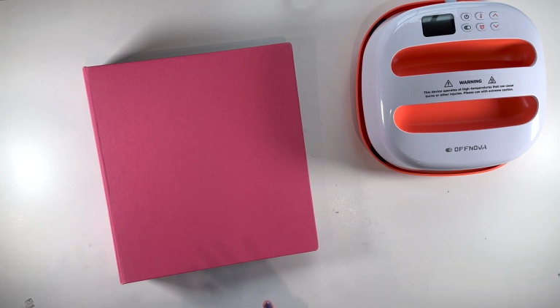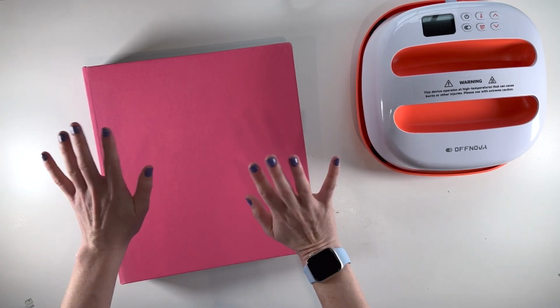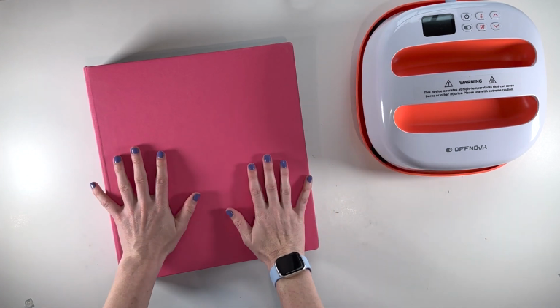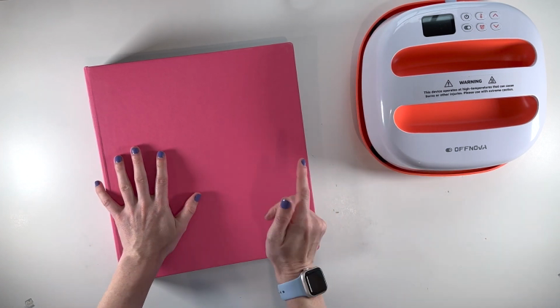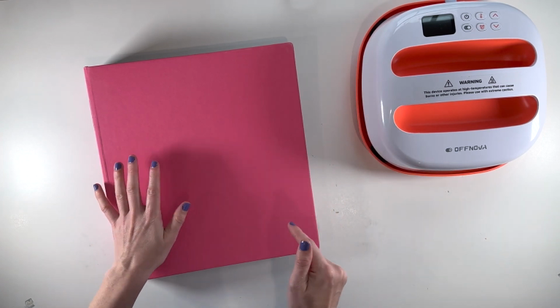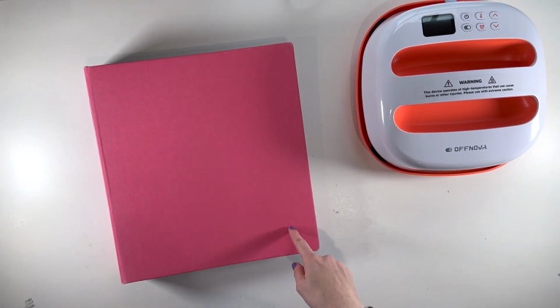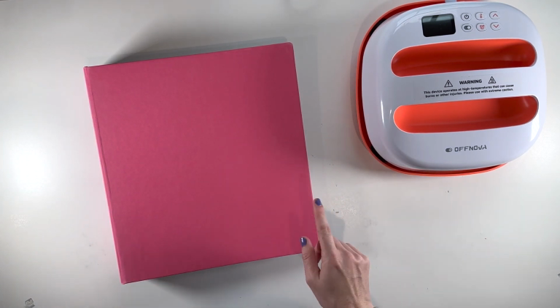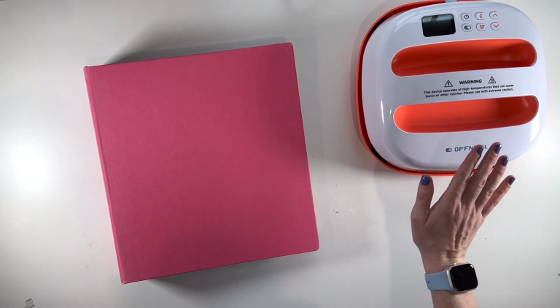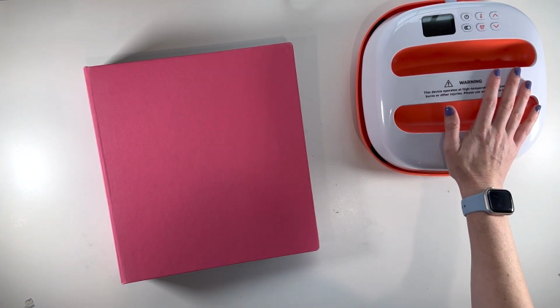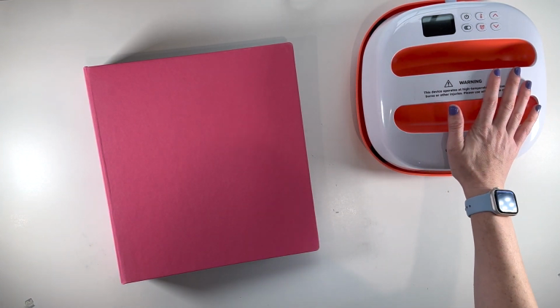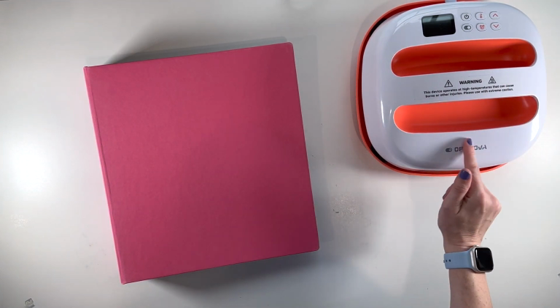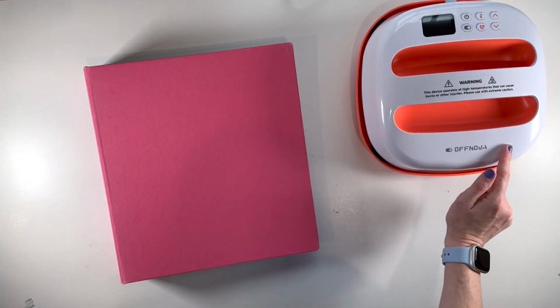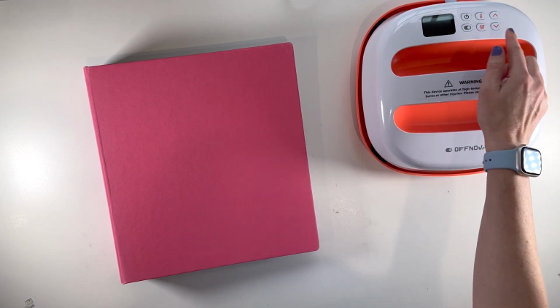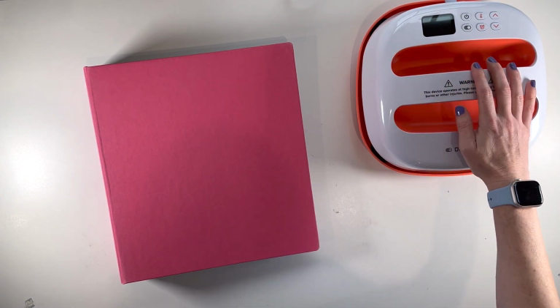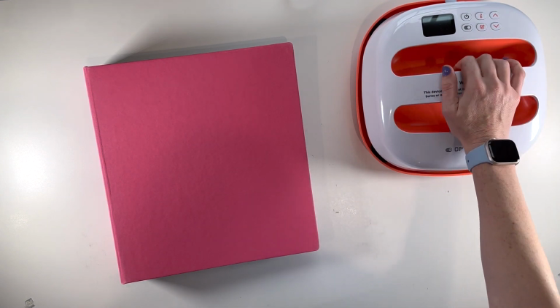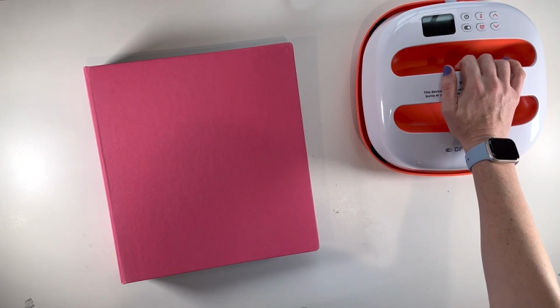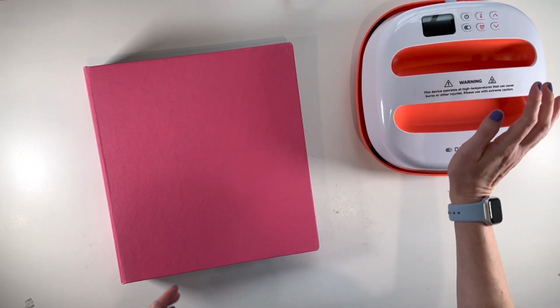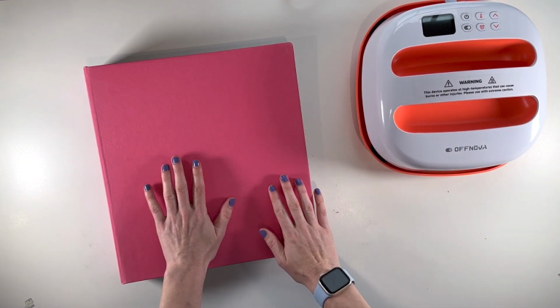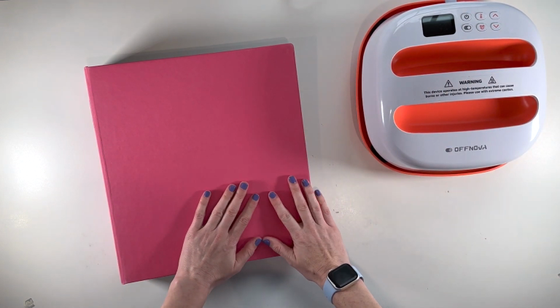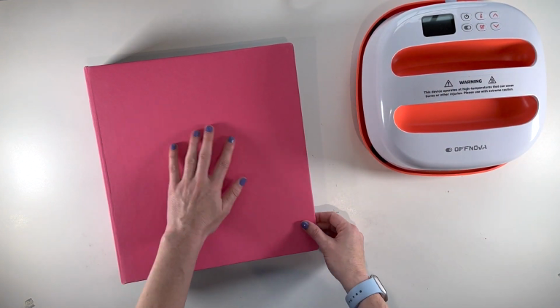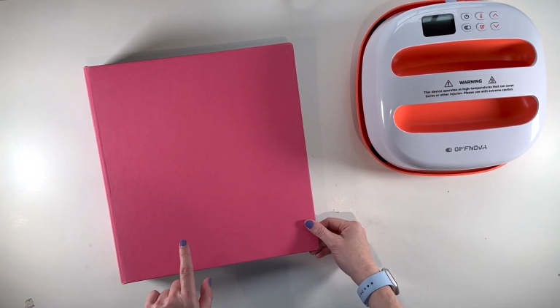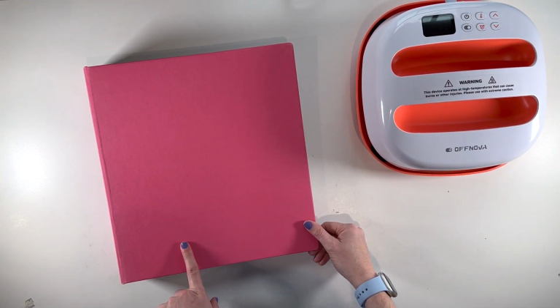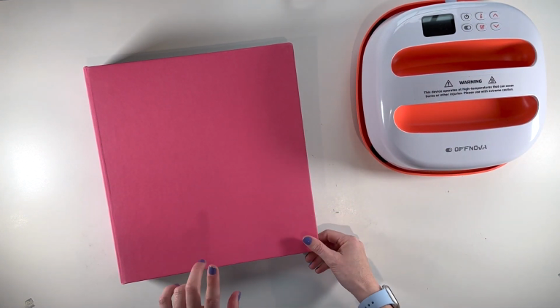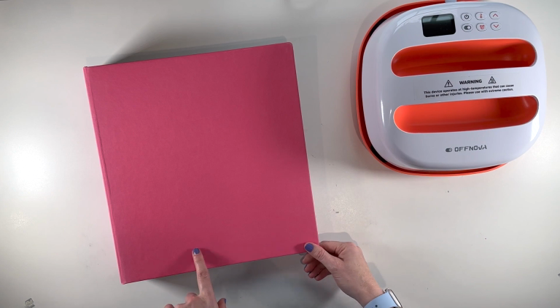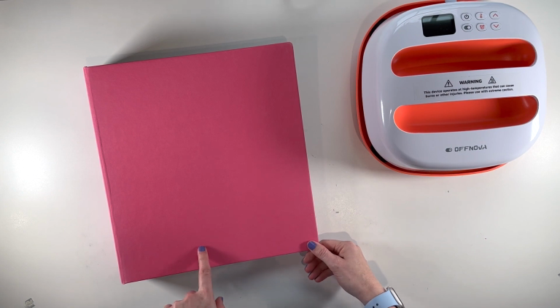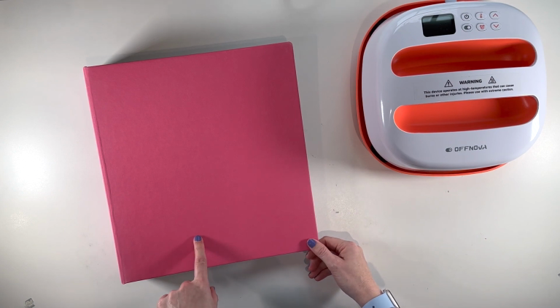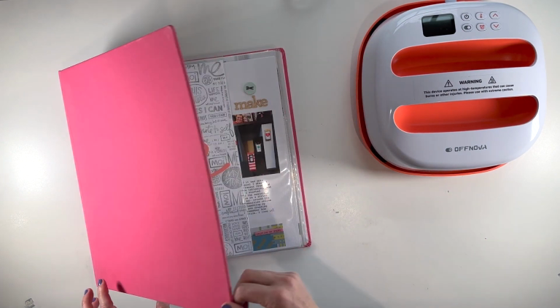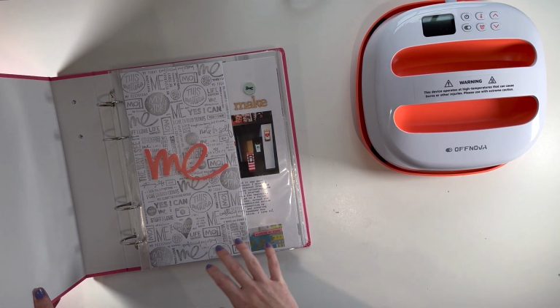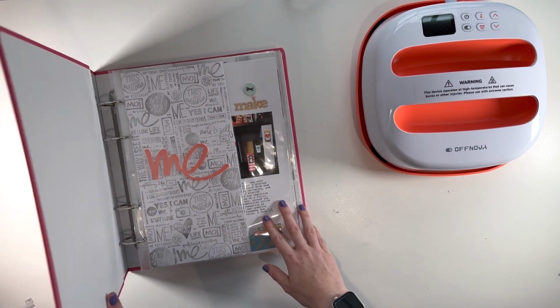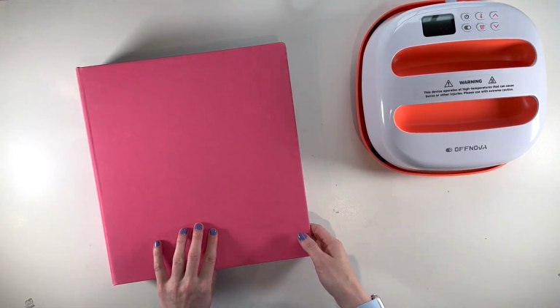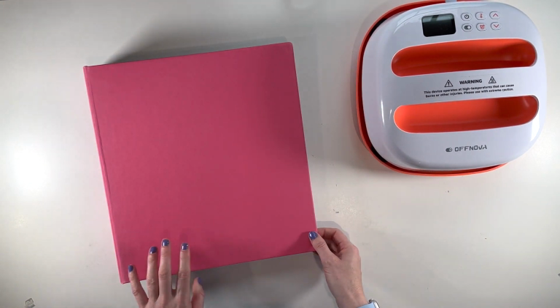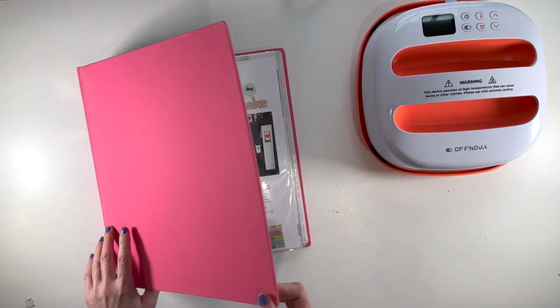Hi there, this is Linda and I'm back with another video from Off Nova using the Off Nova heat press. I'm going to try using it on this album — I have no clue if that's going to work or what it's going to be like, but I'm going to try it.